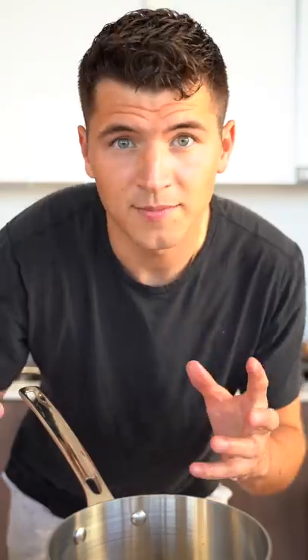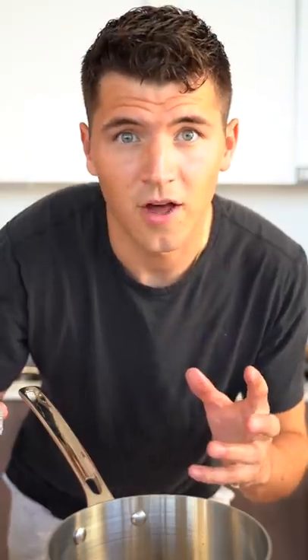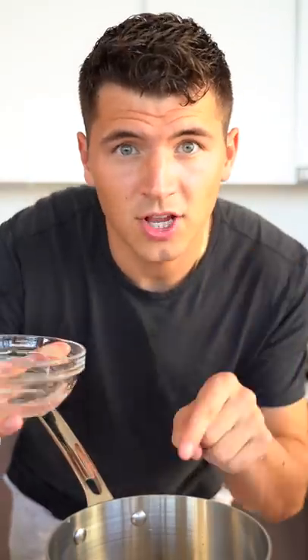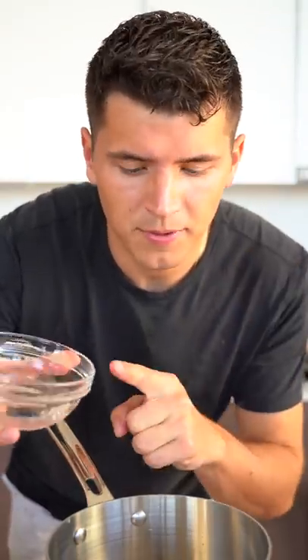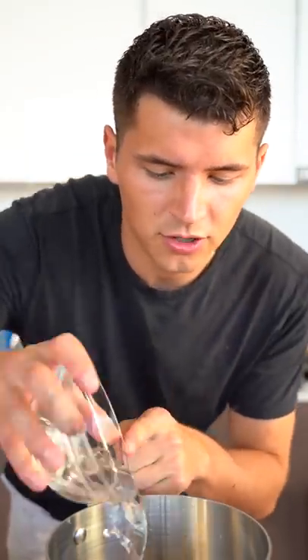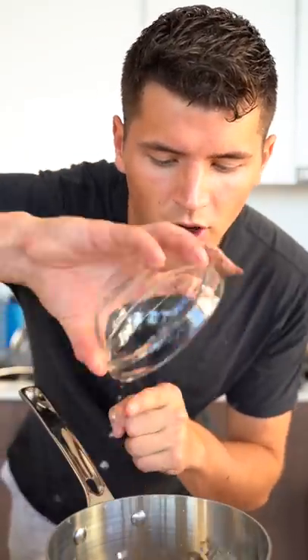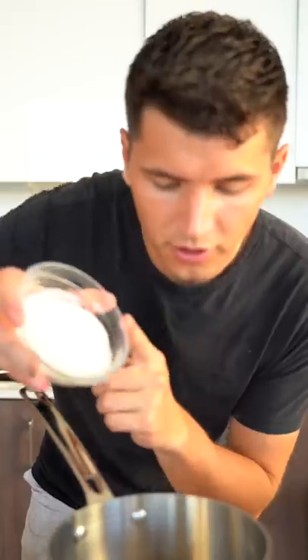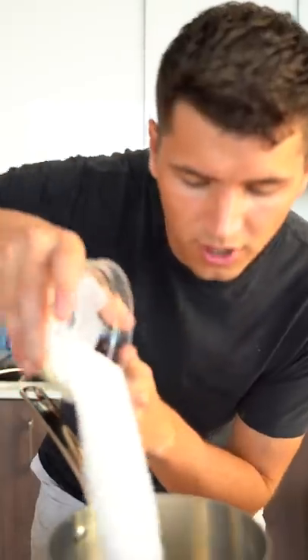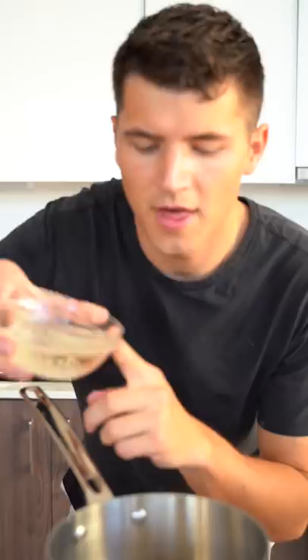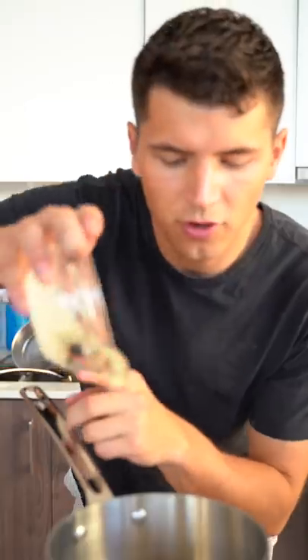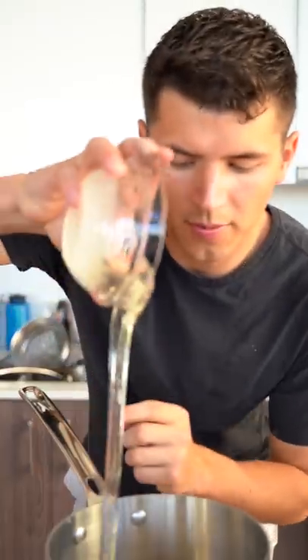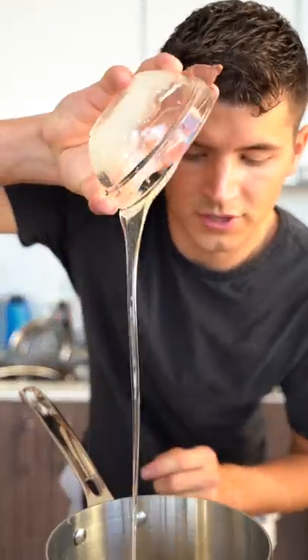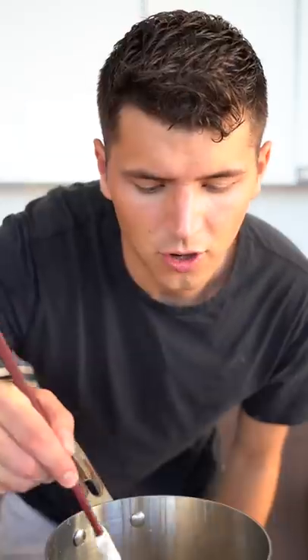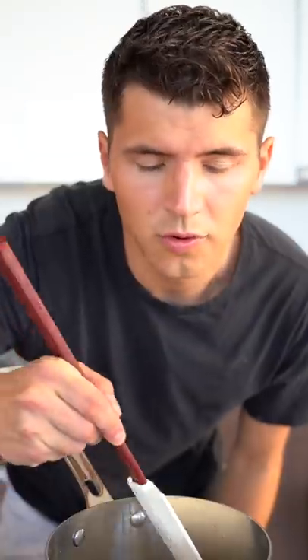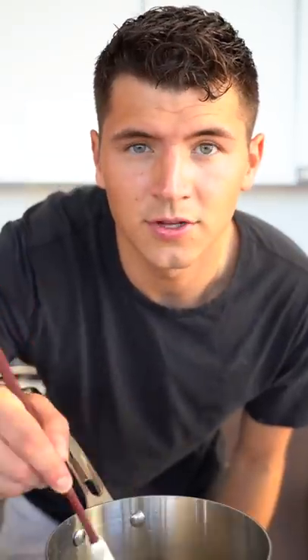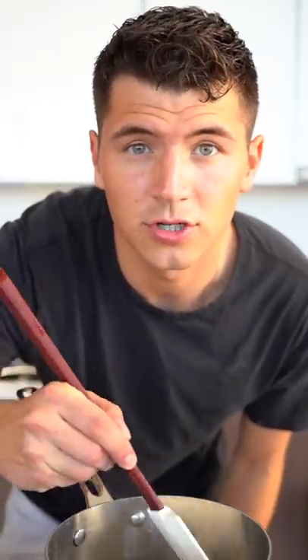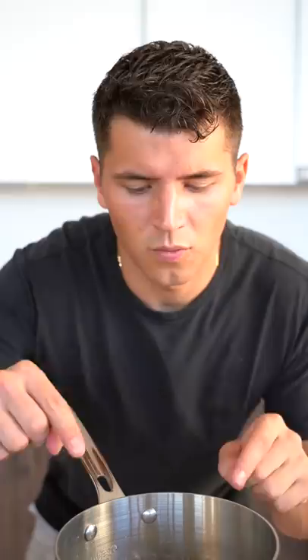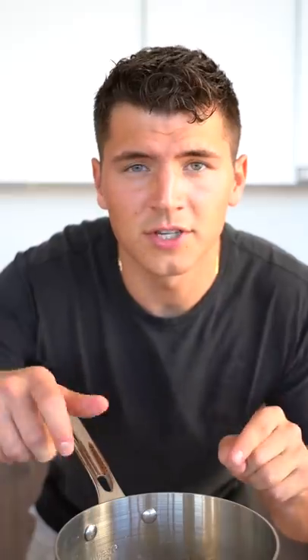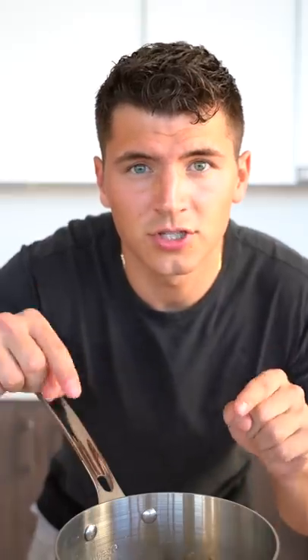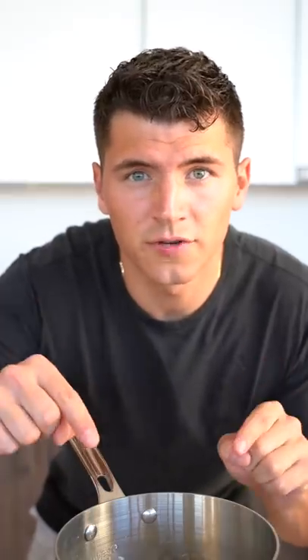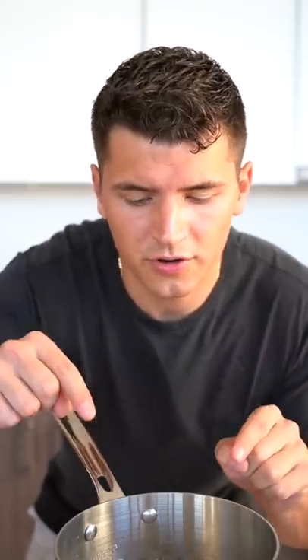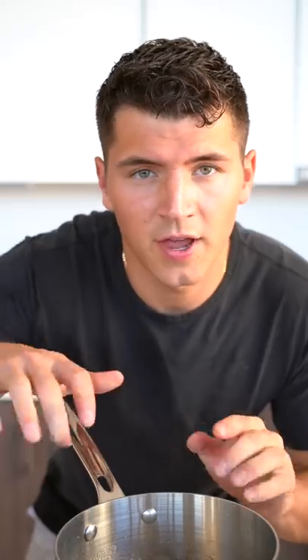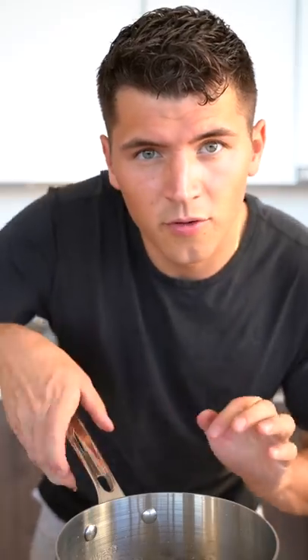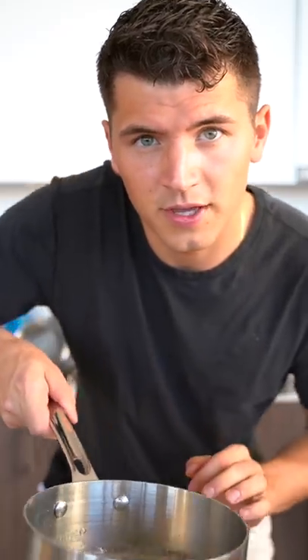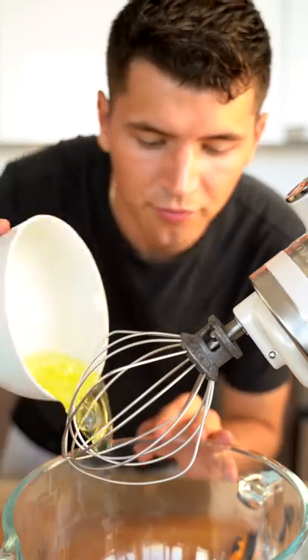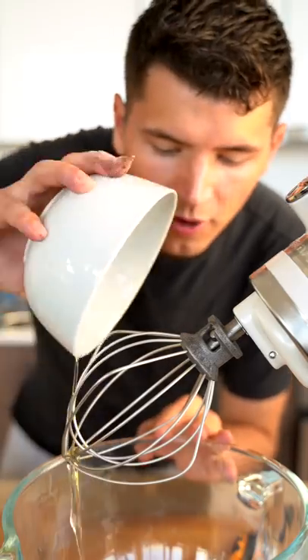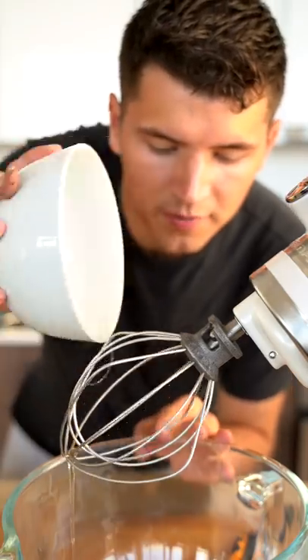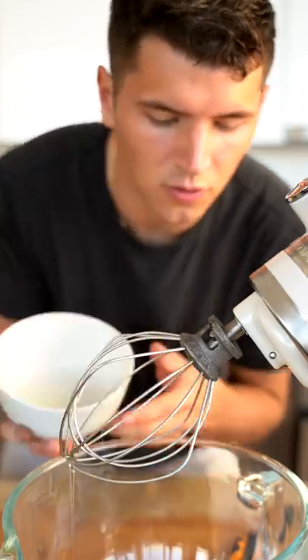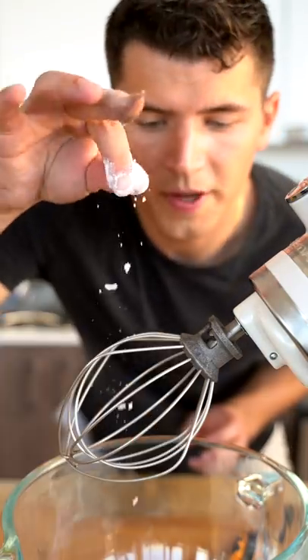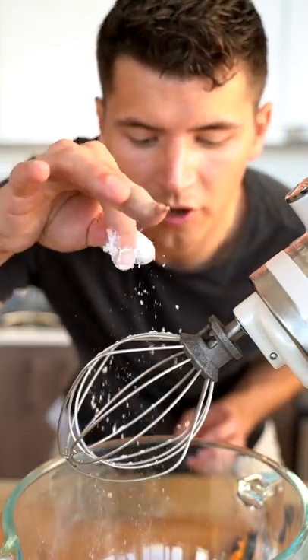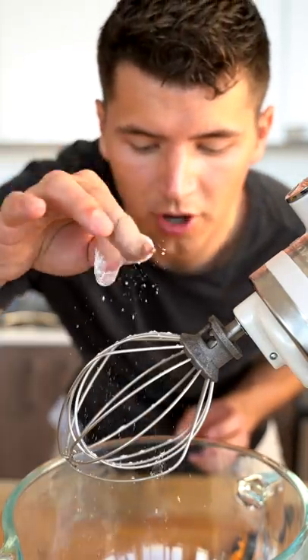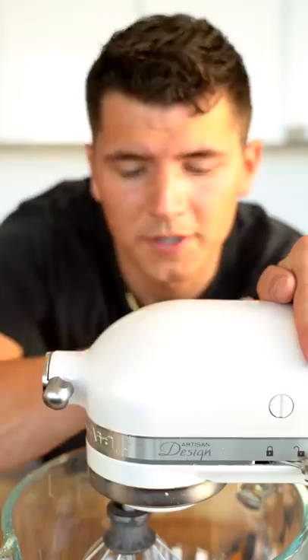Now let's make our fluff. In a saucepan, place a third cup water, three quarters cup sugar, and three quarters cup corn syrup. Stir over low heat until the sugar dissolves. Once the mixture reaches 240 degrees Fahrenheit, remove it from the heat. Add three egg whites to a mixing bowl with a pinch of cream of tartar and whip until you get soft peaks.